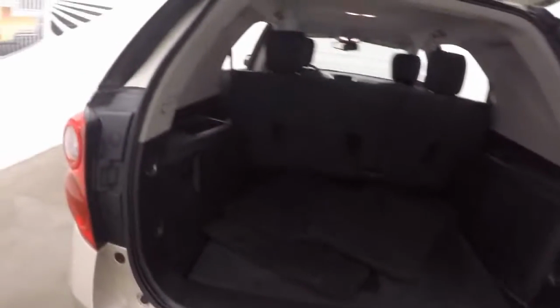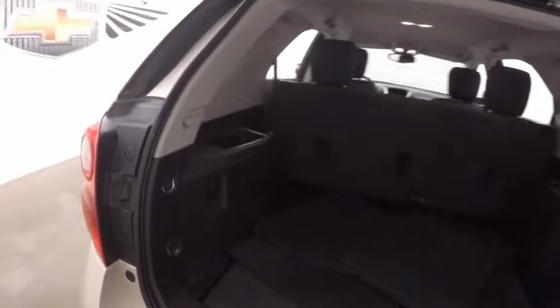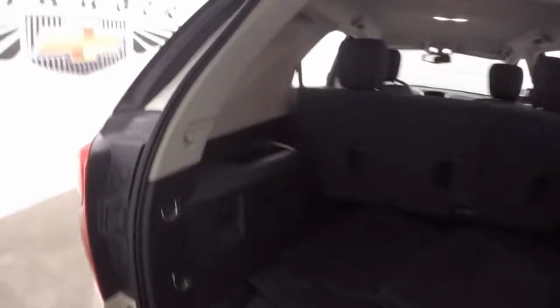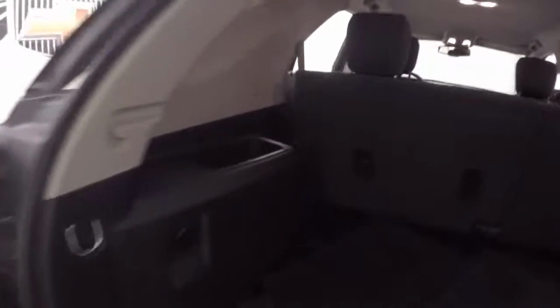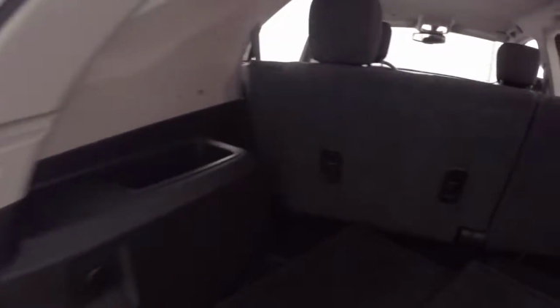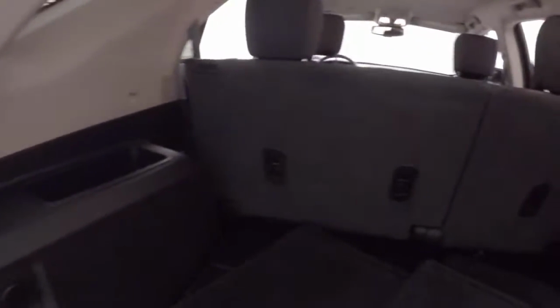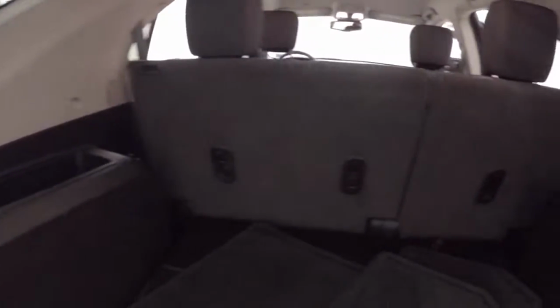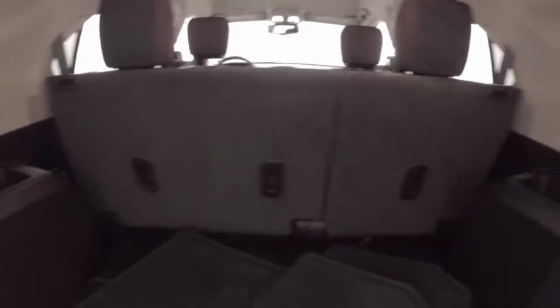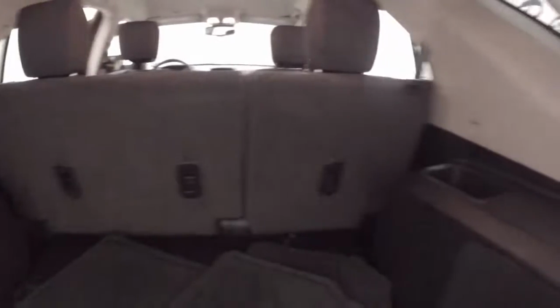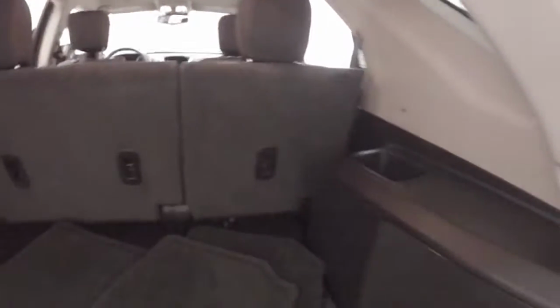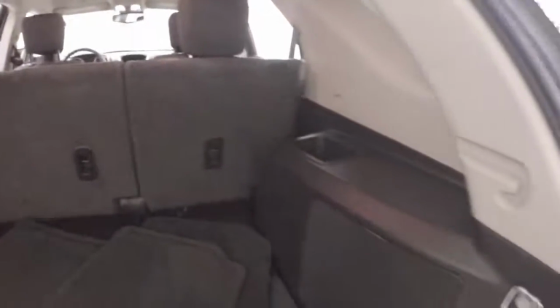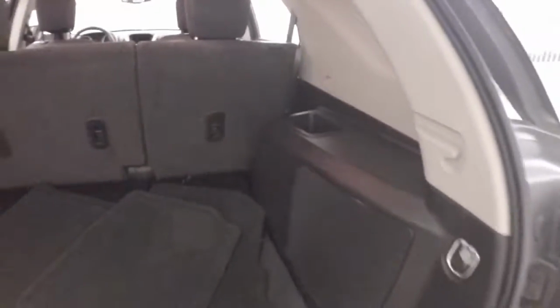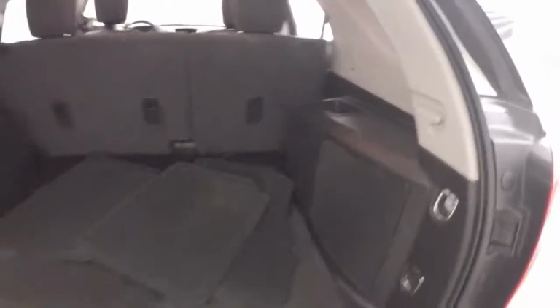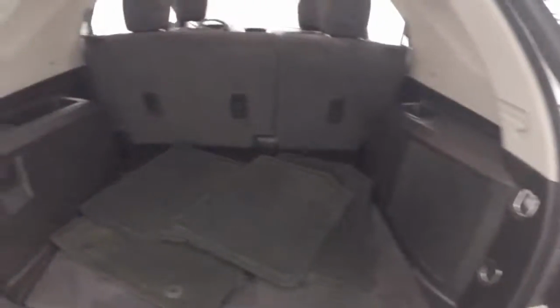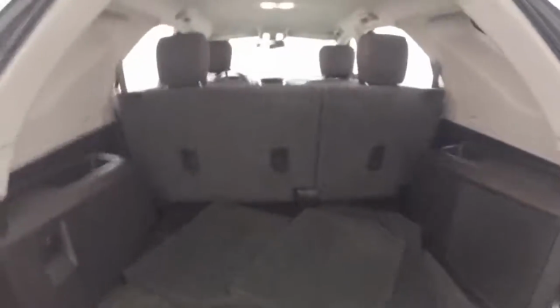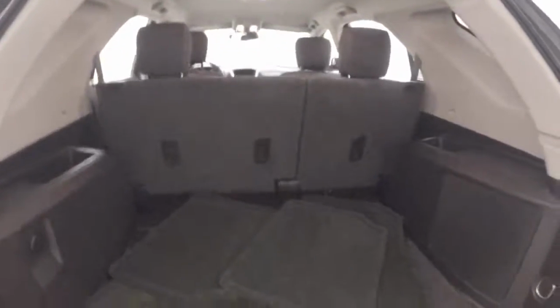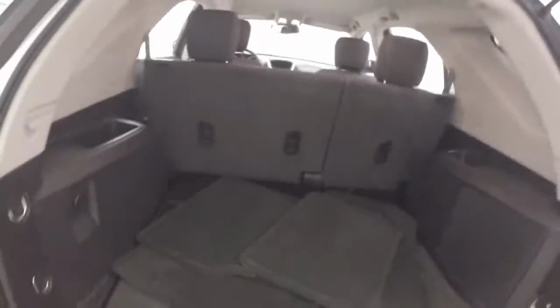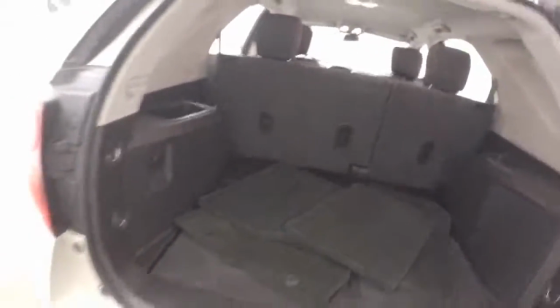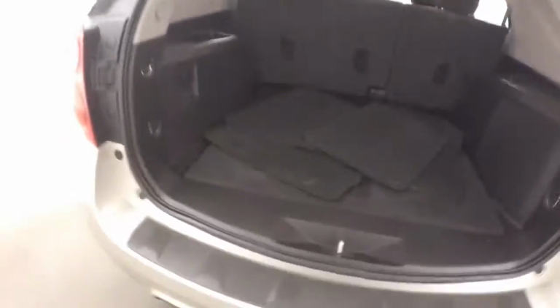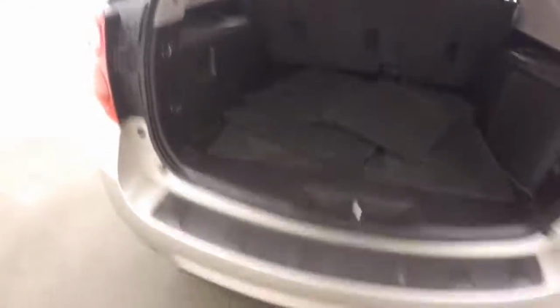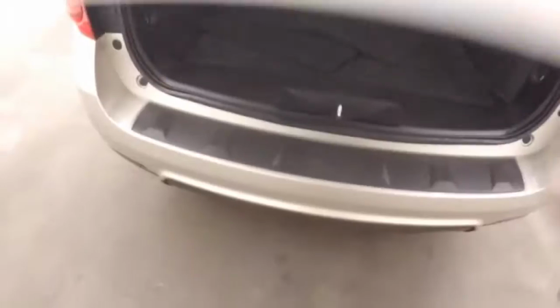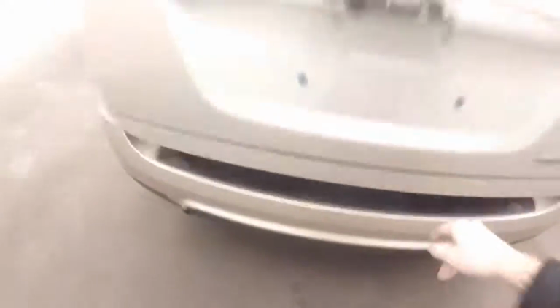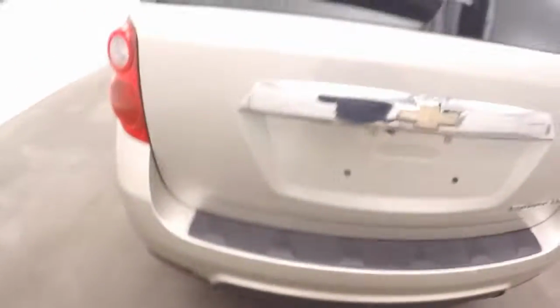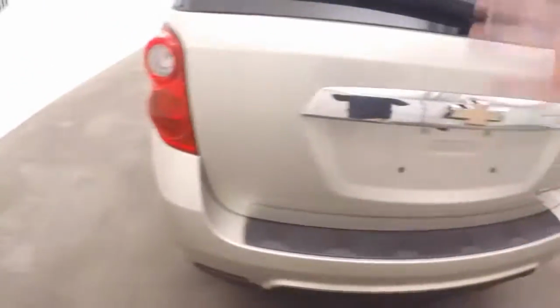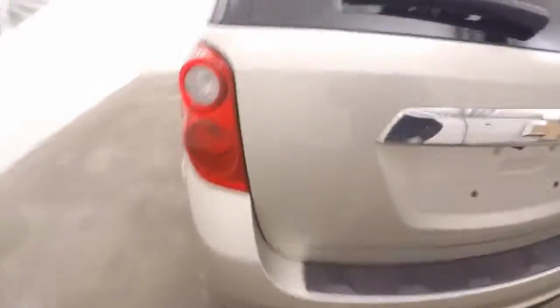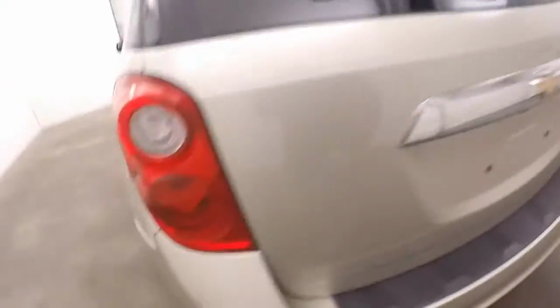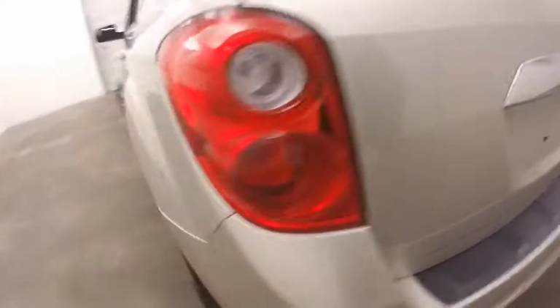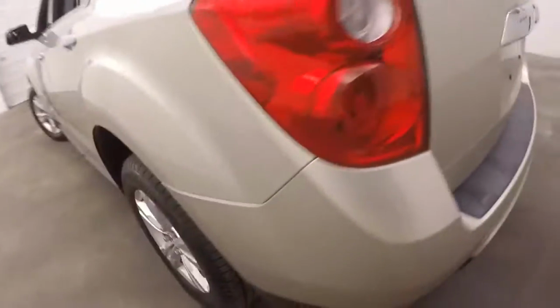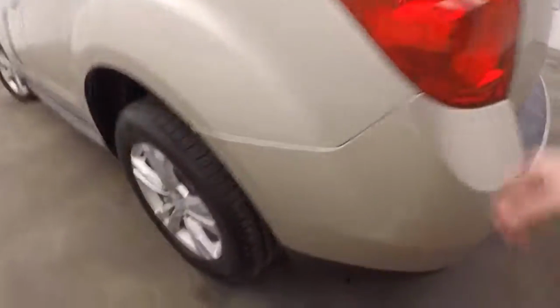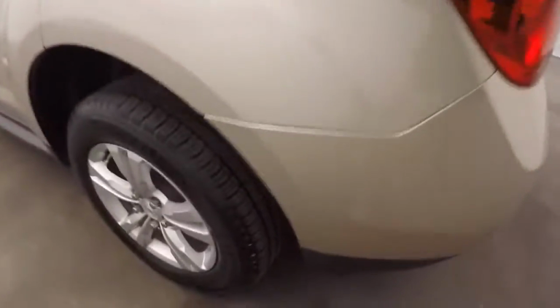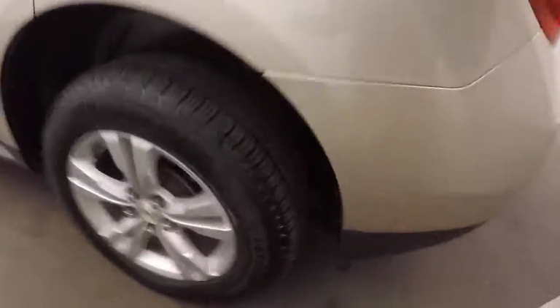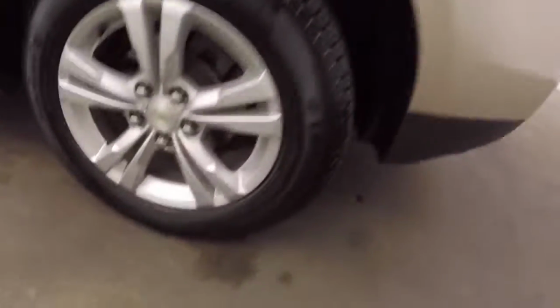Look around the back here. Plenty of cargo space, great for your everyday needs. Pull the seat down with both your seats and more than double your cargo capacity.